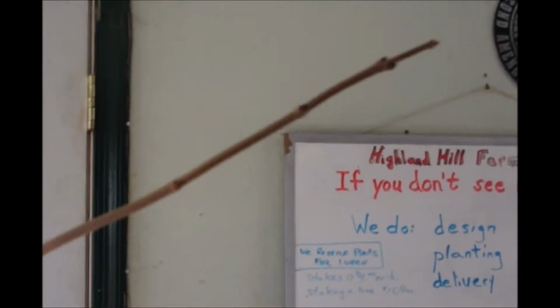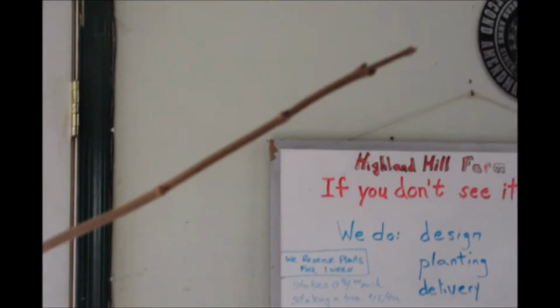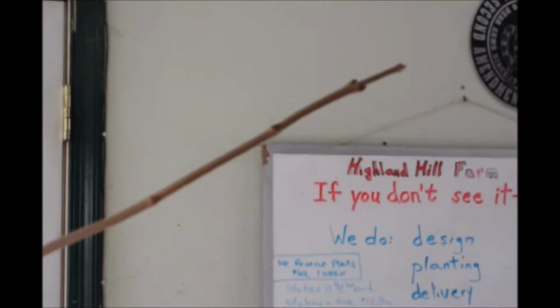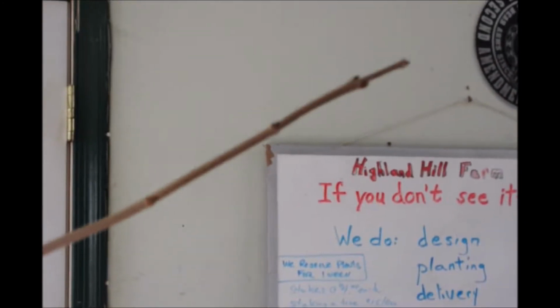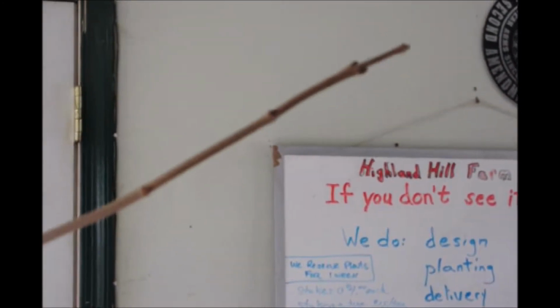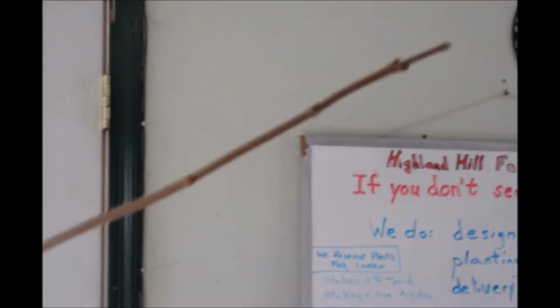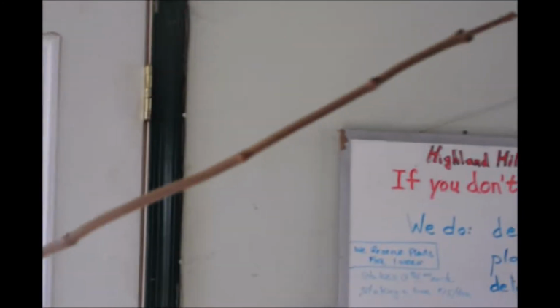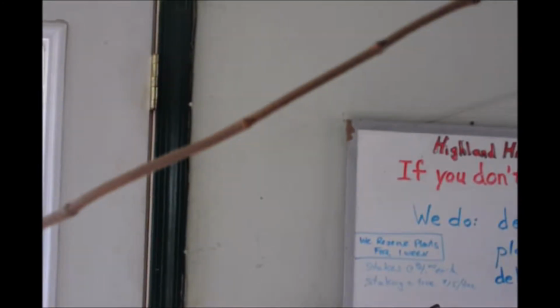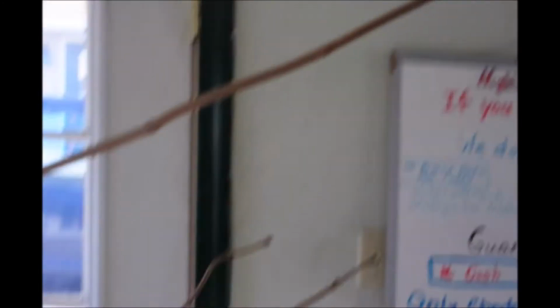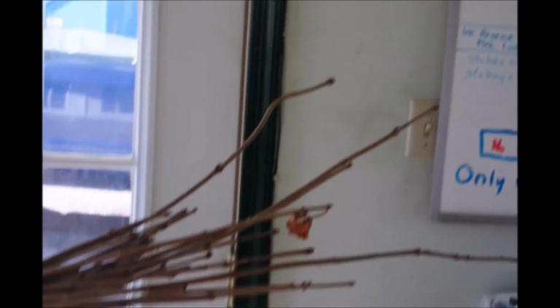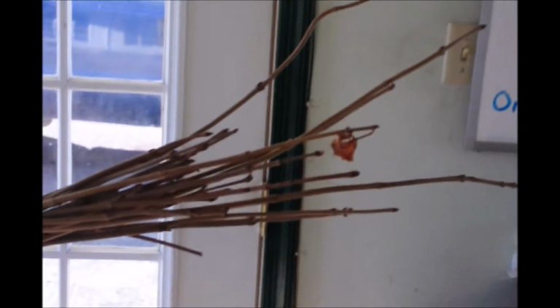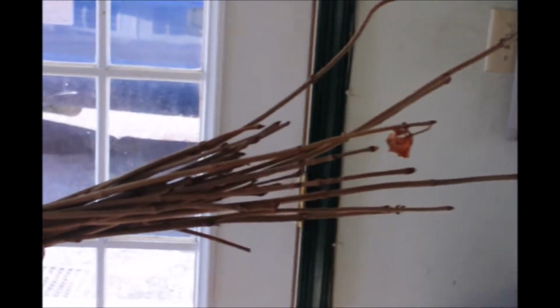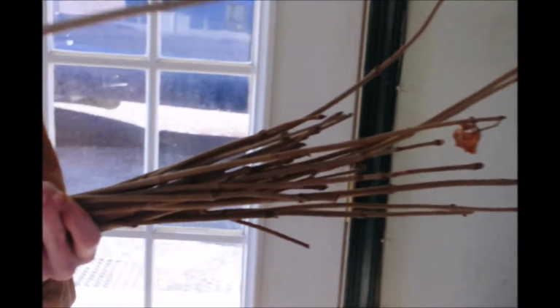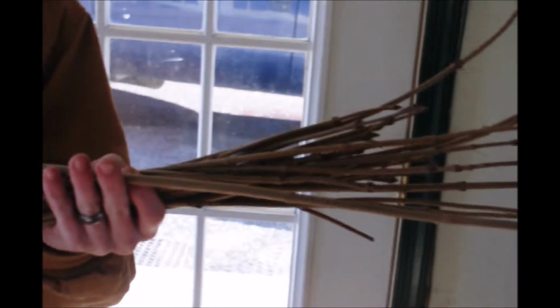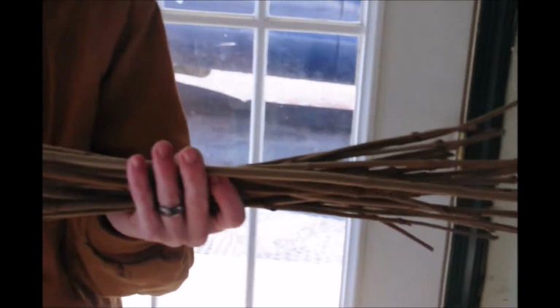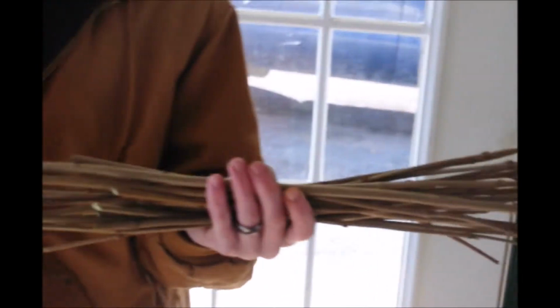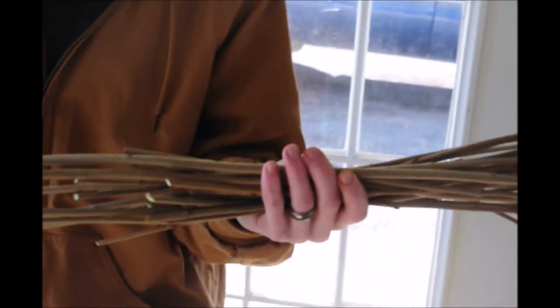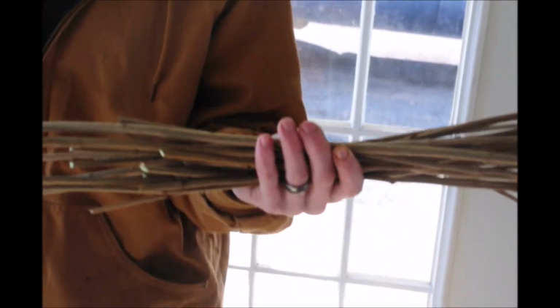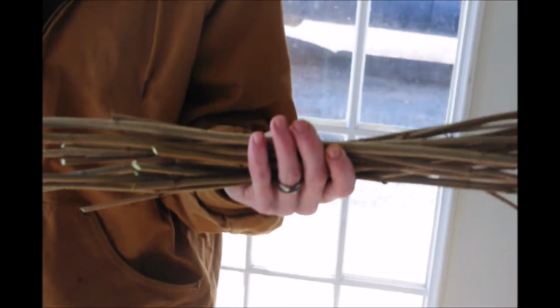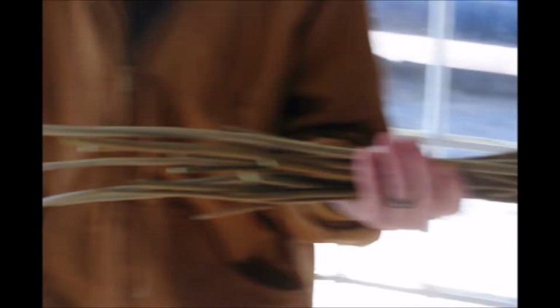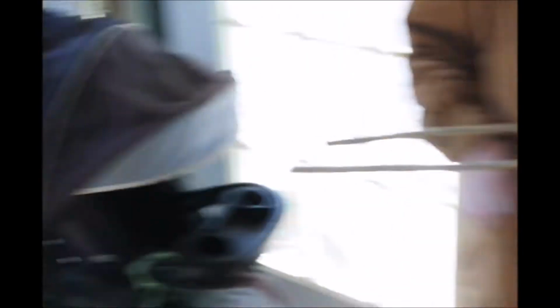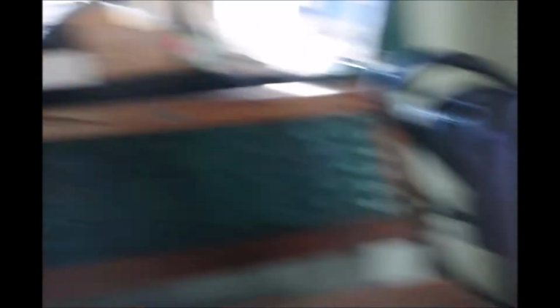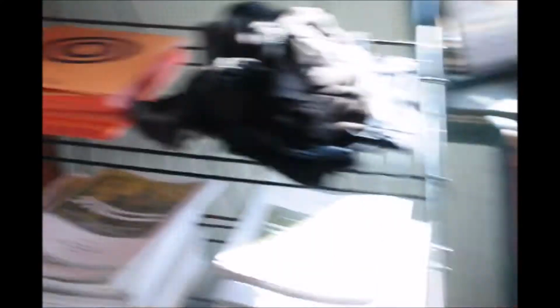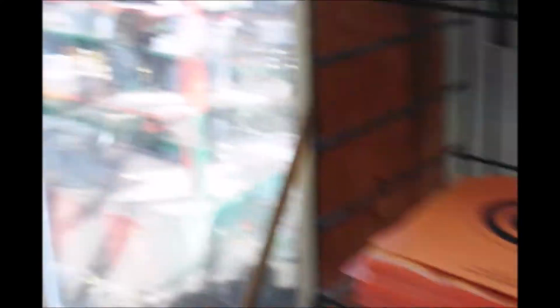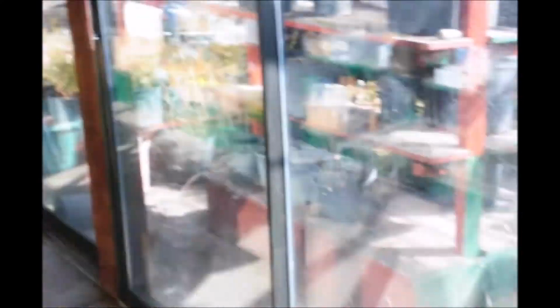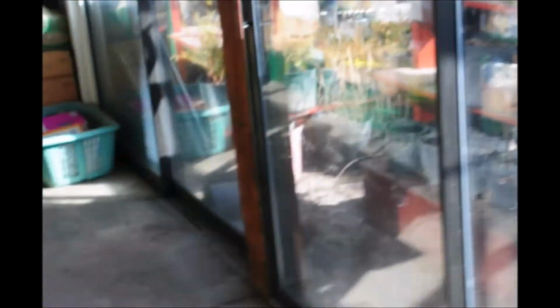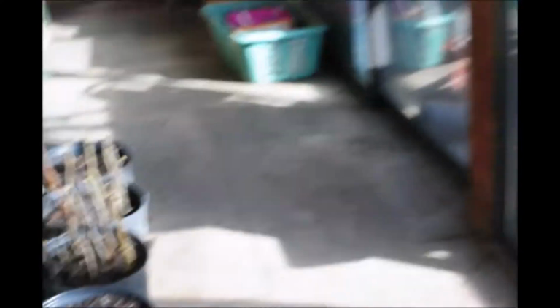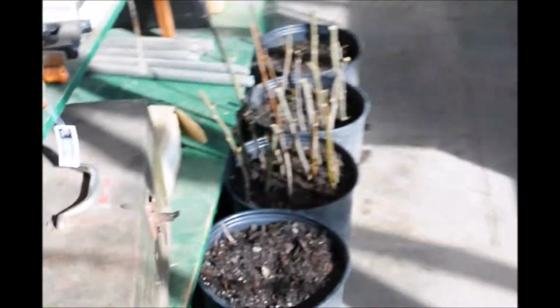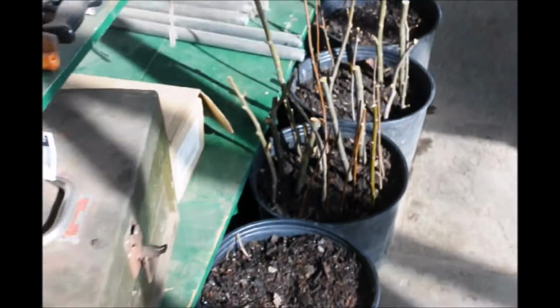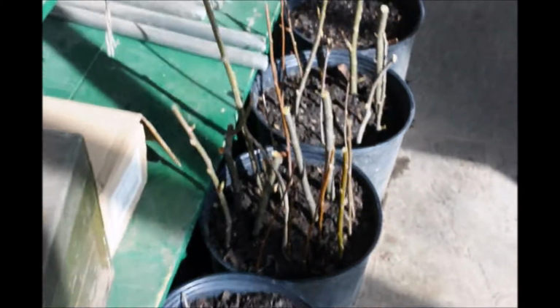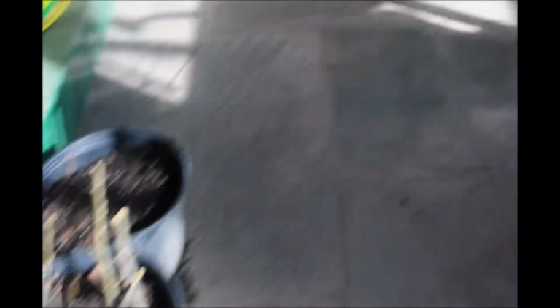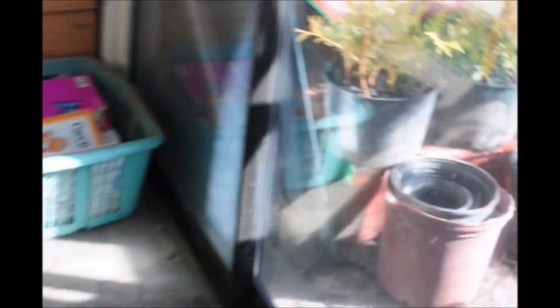These were just harvested but we're going to use these to grow more viburnums by cuttings, and we do that over in our greenhouse over here and we grow some cuttings down here and in here.